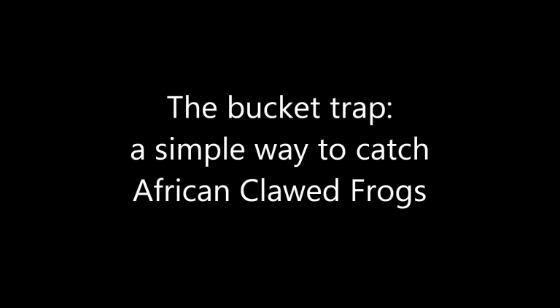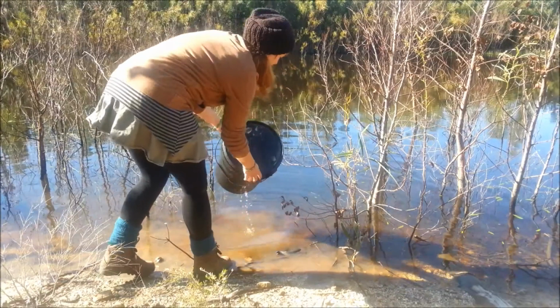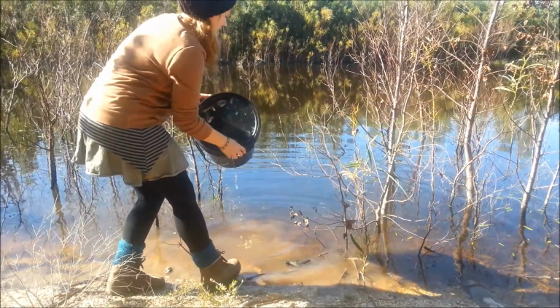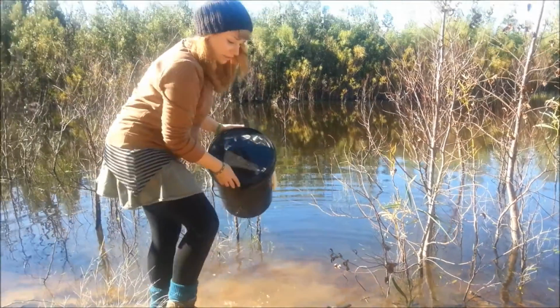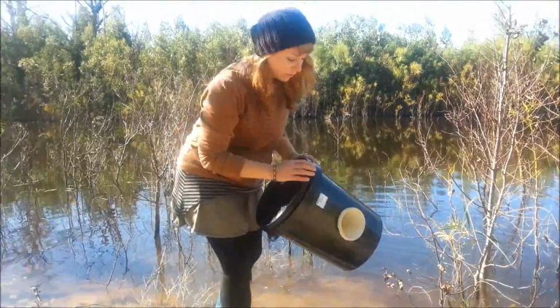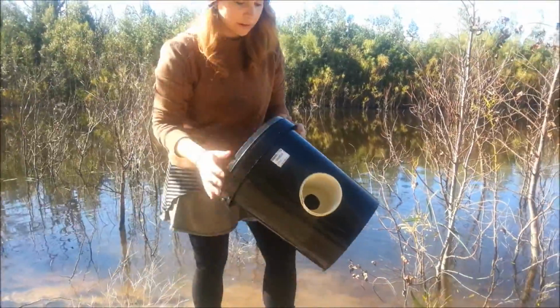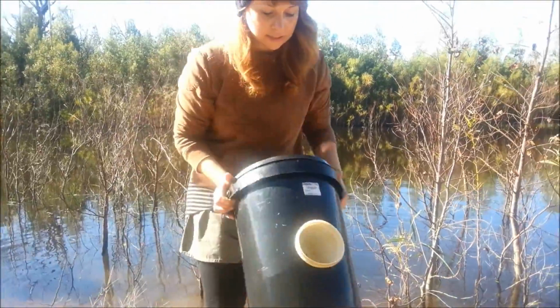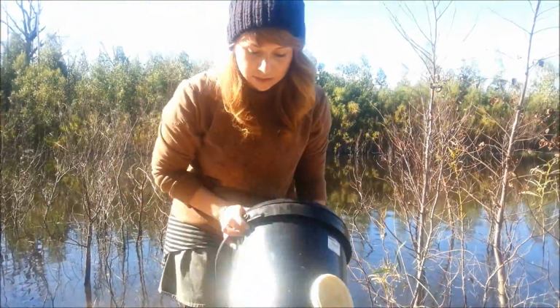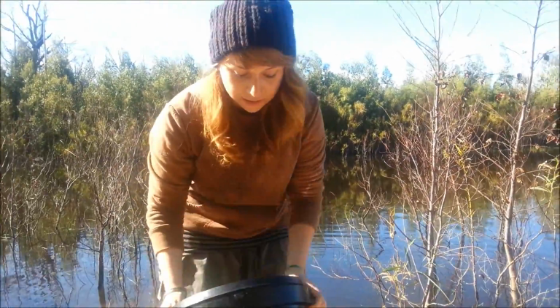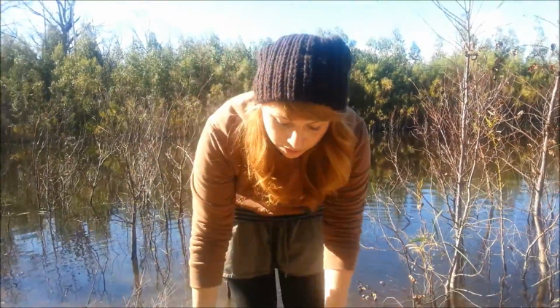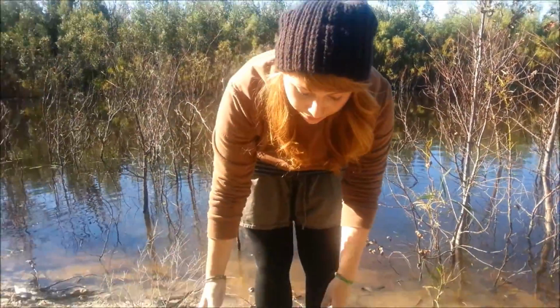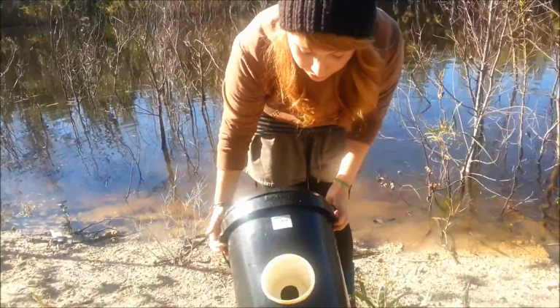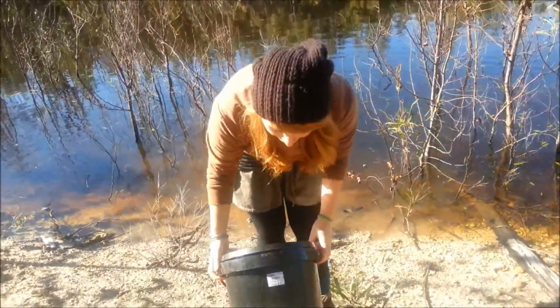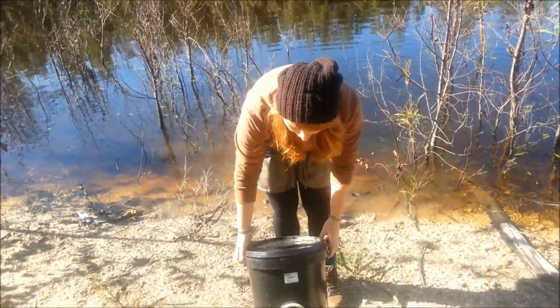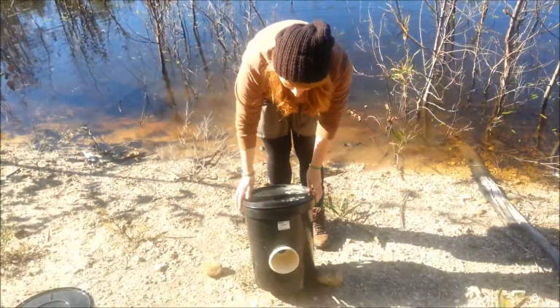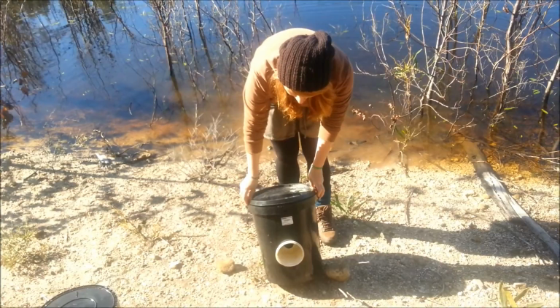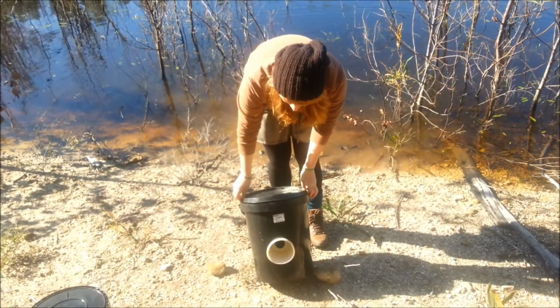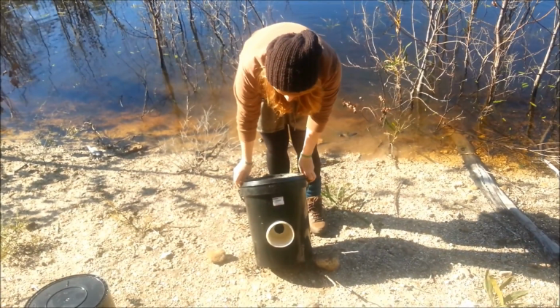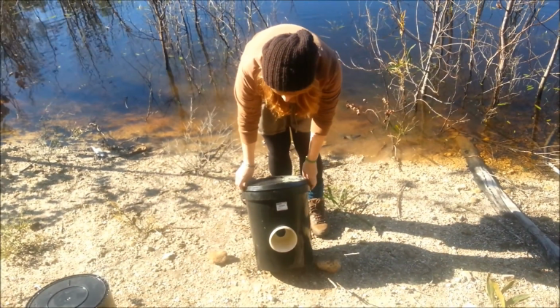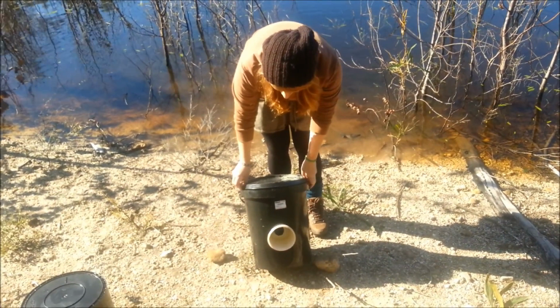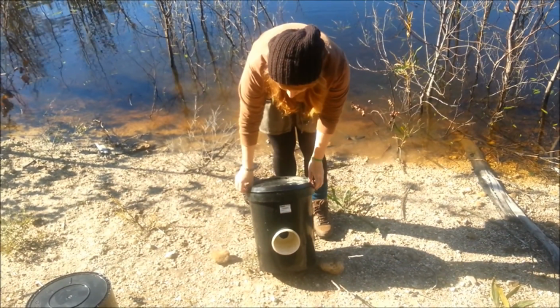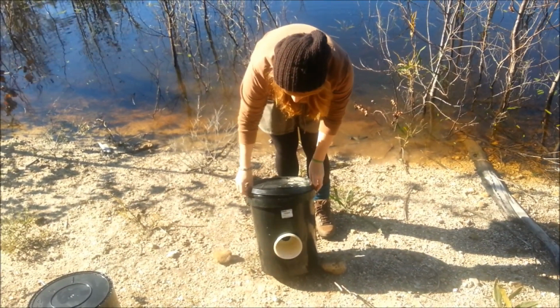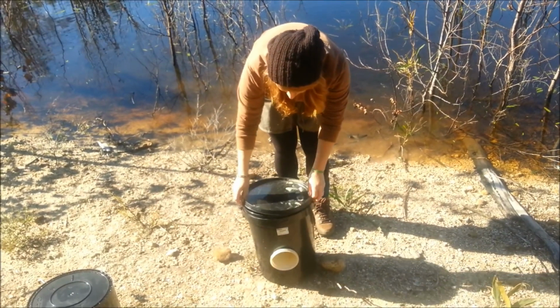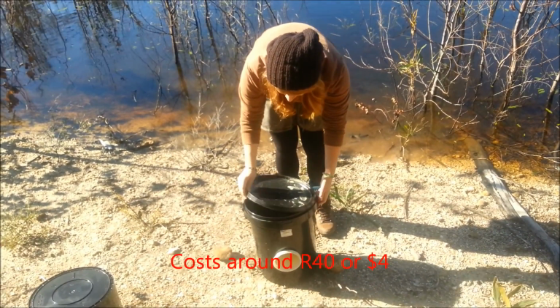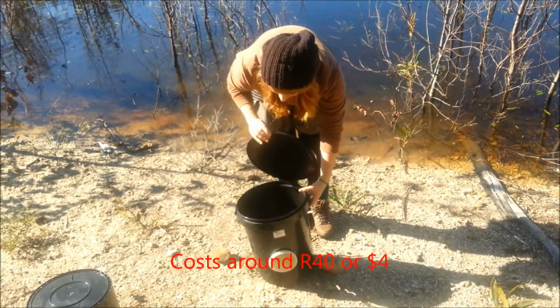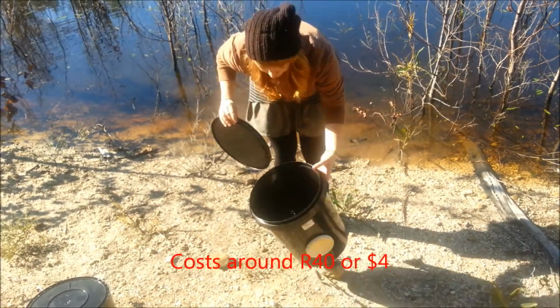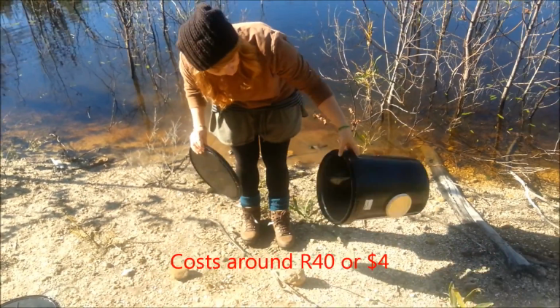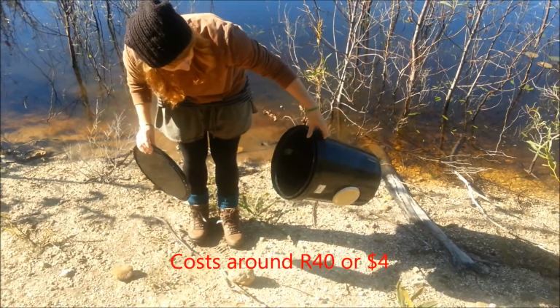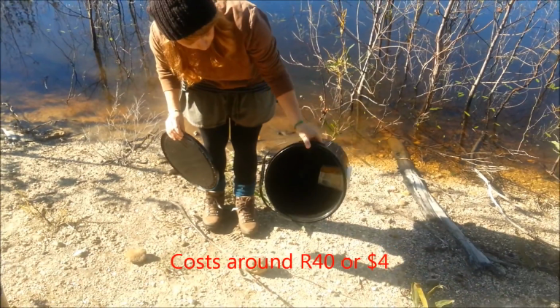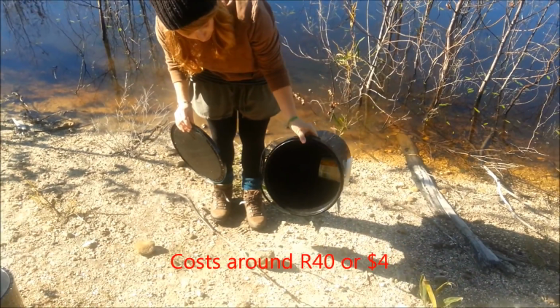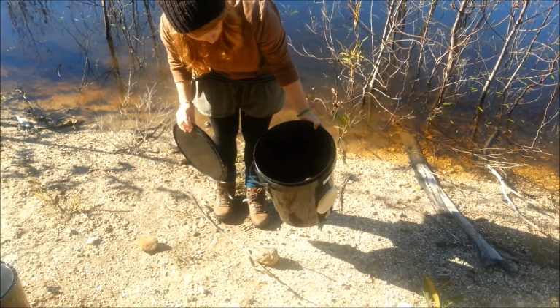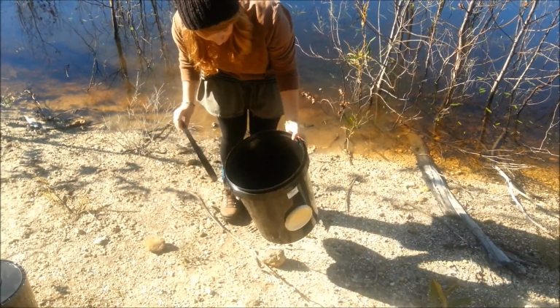So this is one of our traps. It's just a bucket — 25 liters. It usually costs $4, so $40. And like you can see, it's just a bucket.